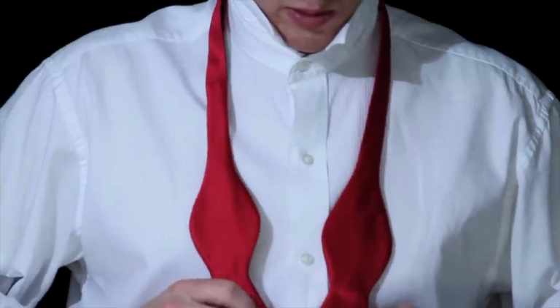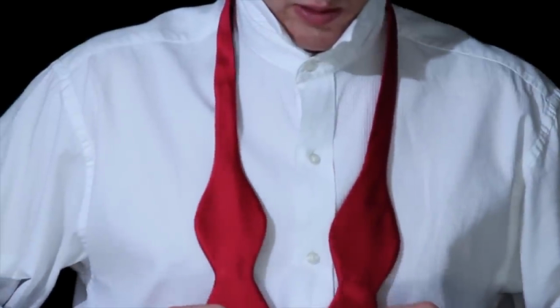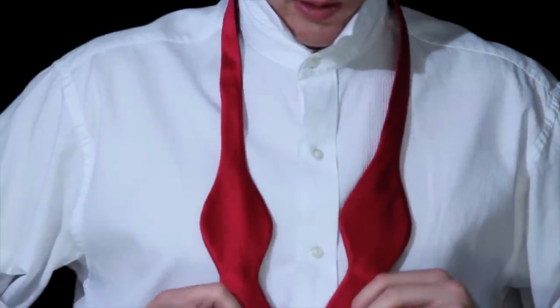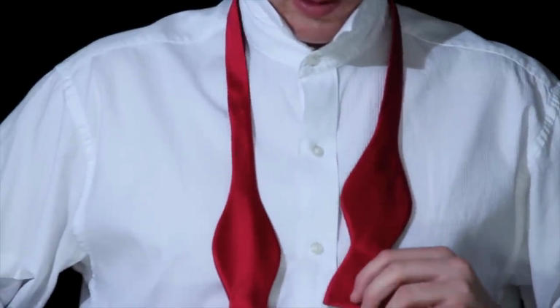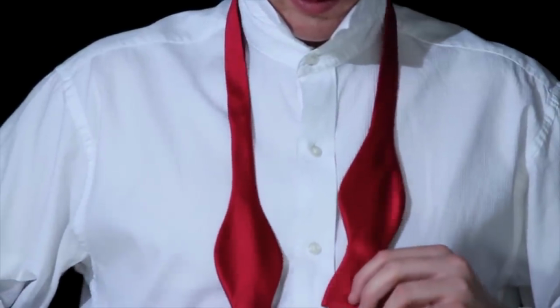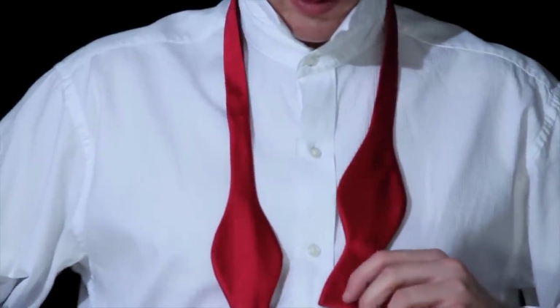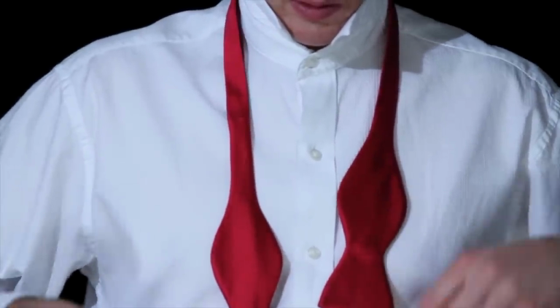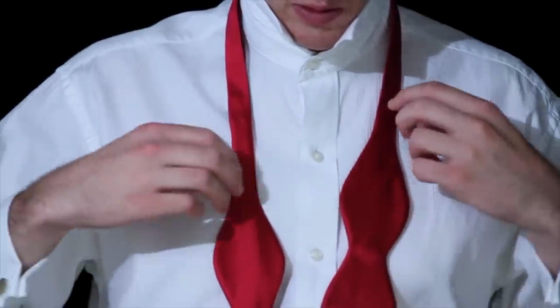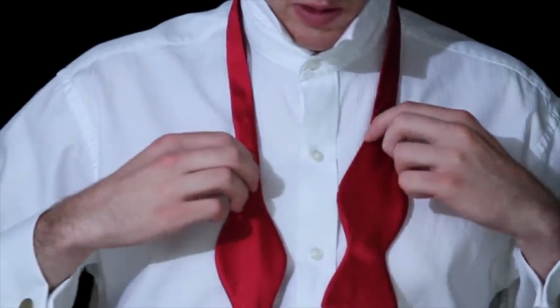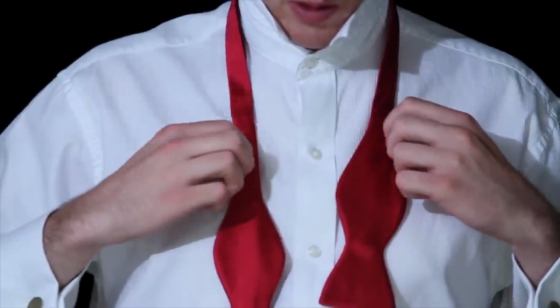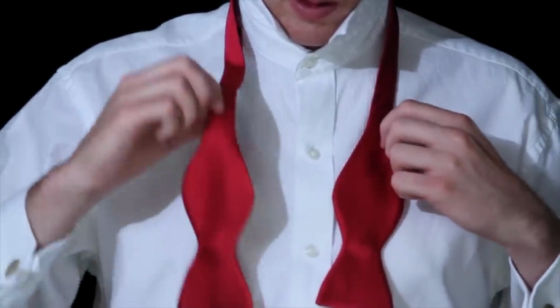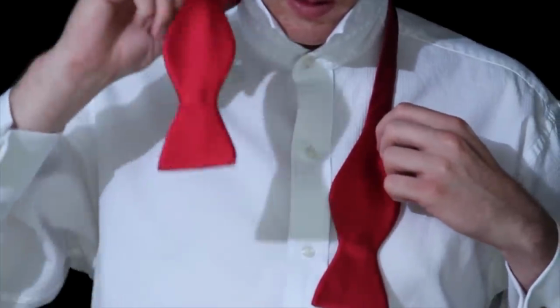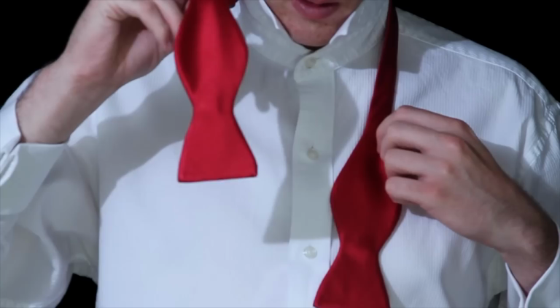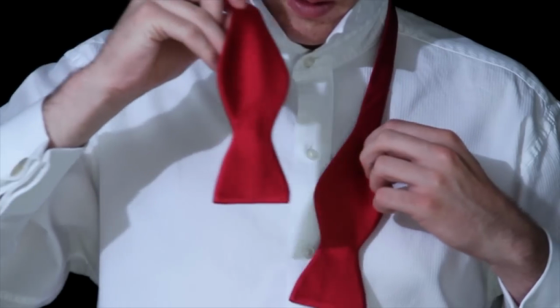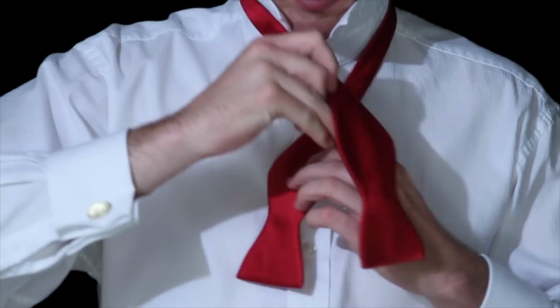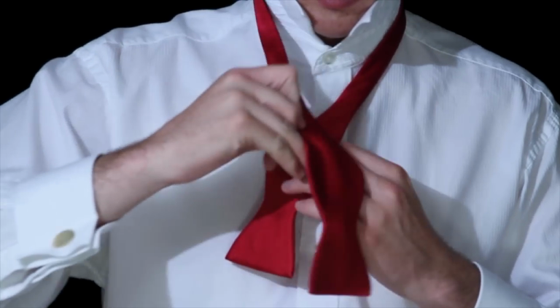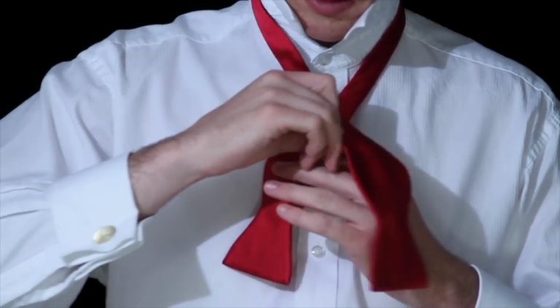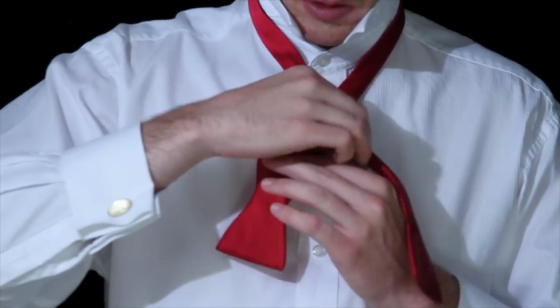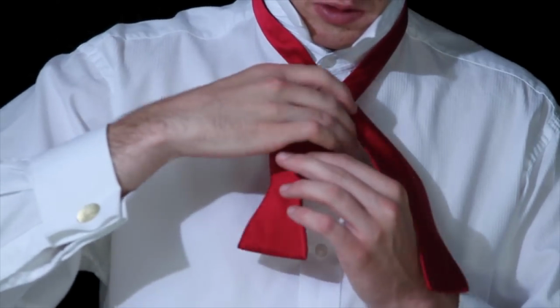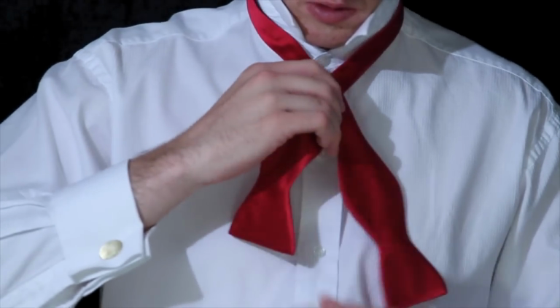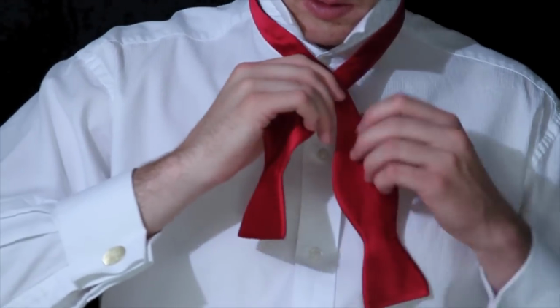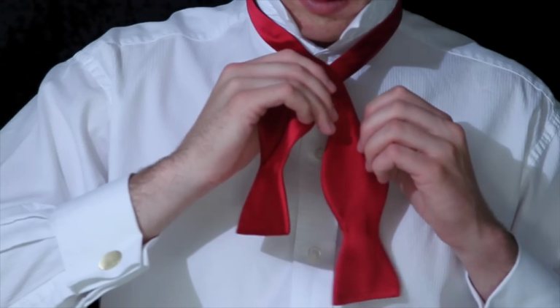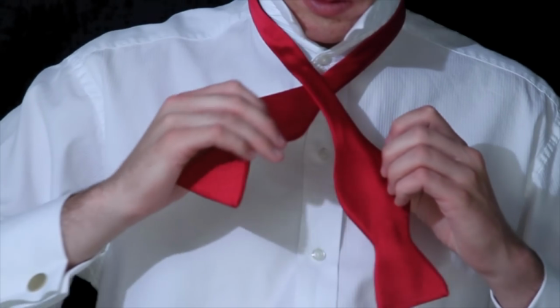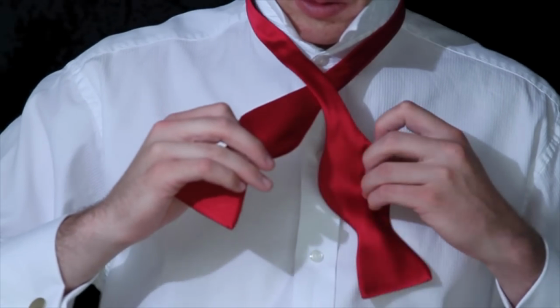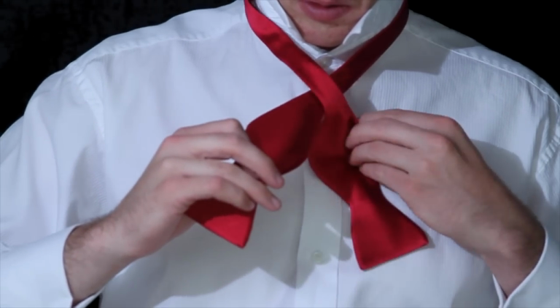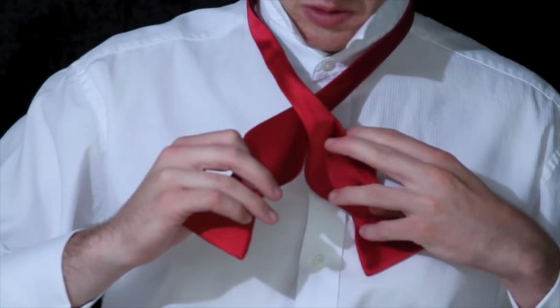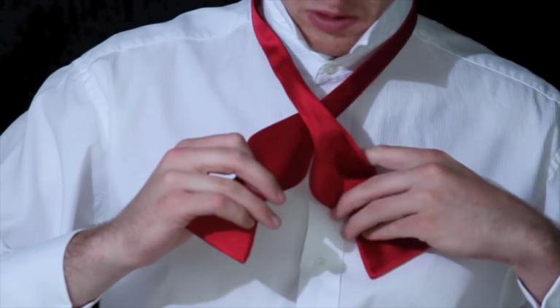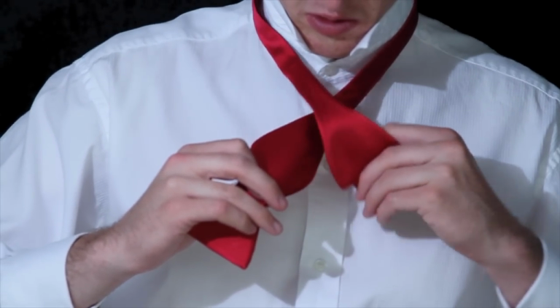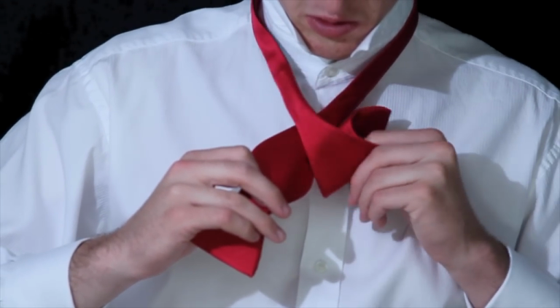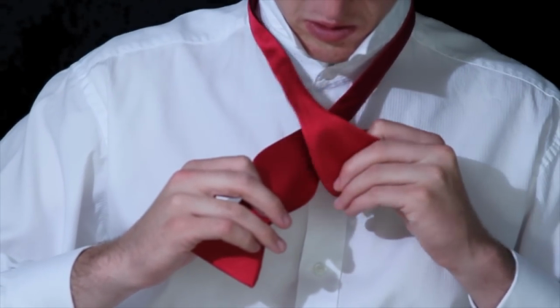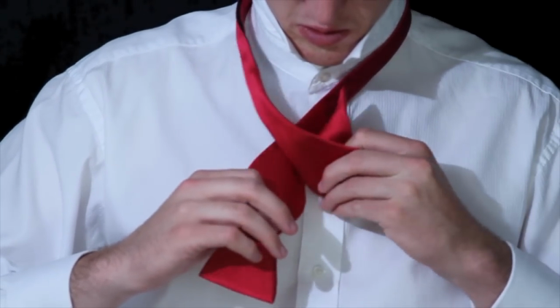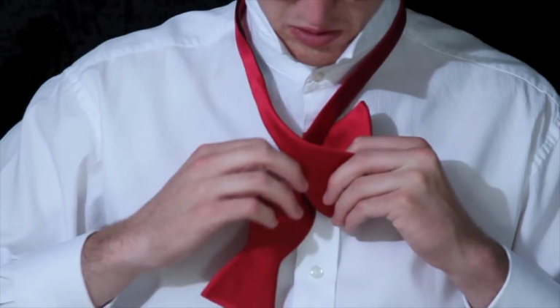Start off by draping the bow tie around your neck with one end slightly longer than the other. You'll take that longer end and cross it over the shorter end, and then you'll bring that longer end underneath the shorter end and up through the loop created by your neck.